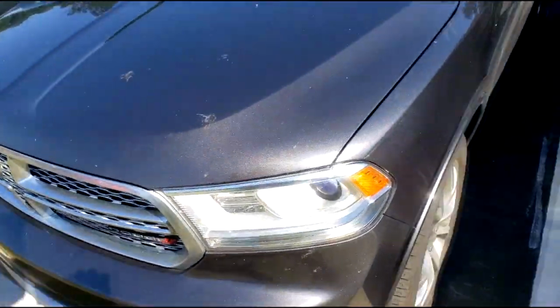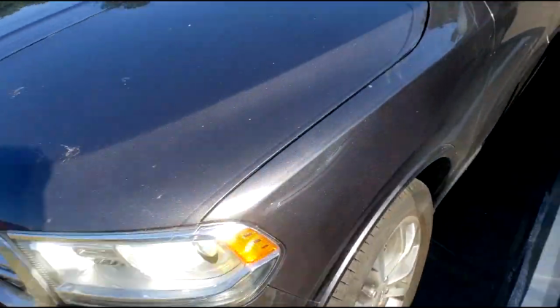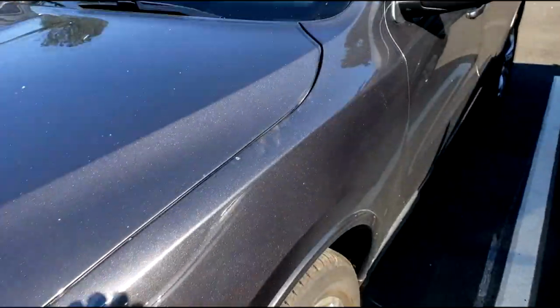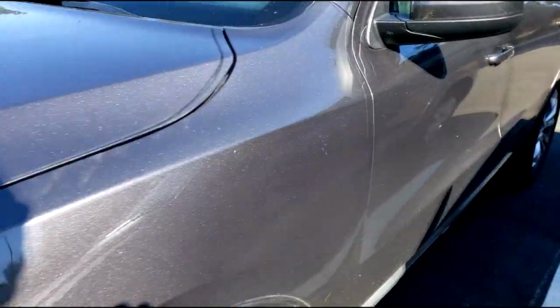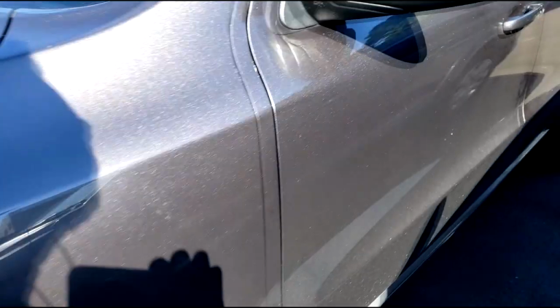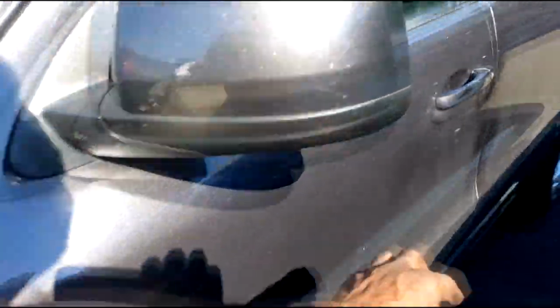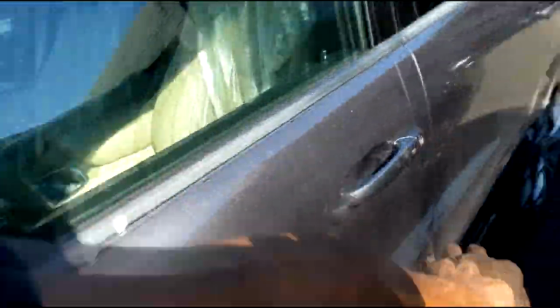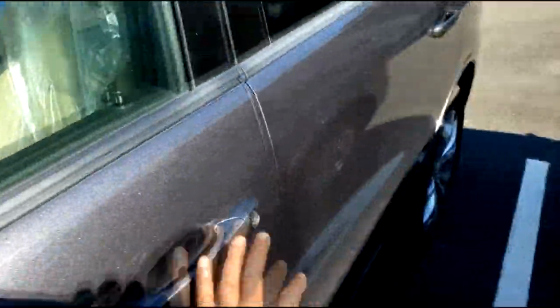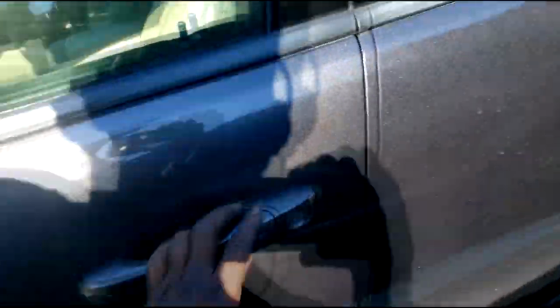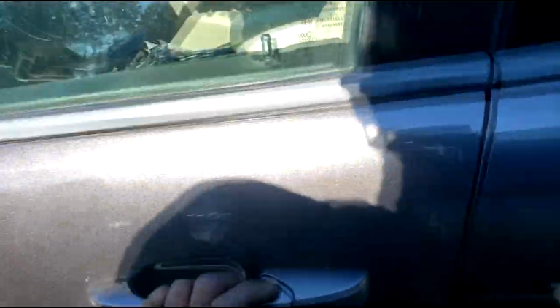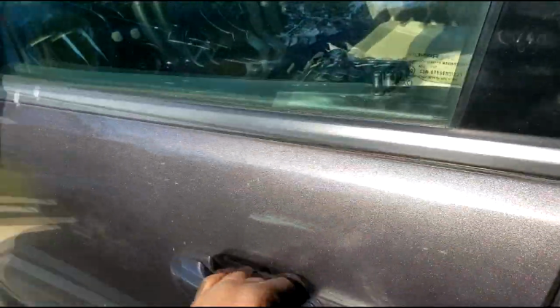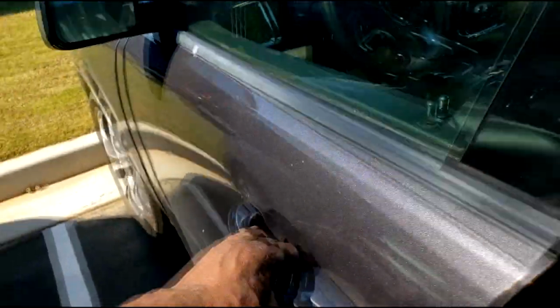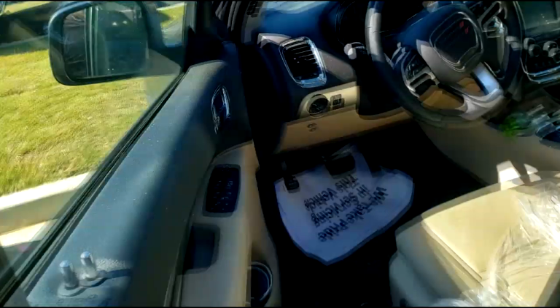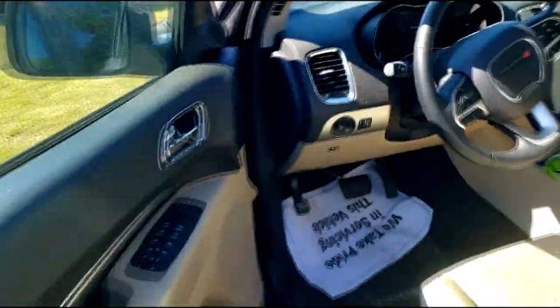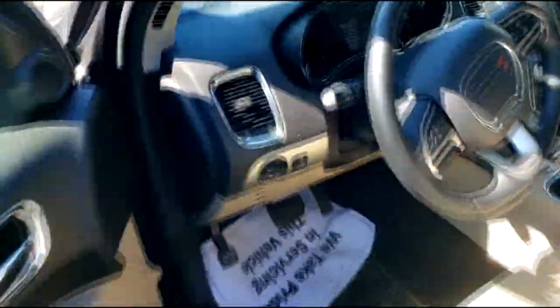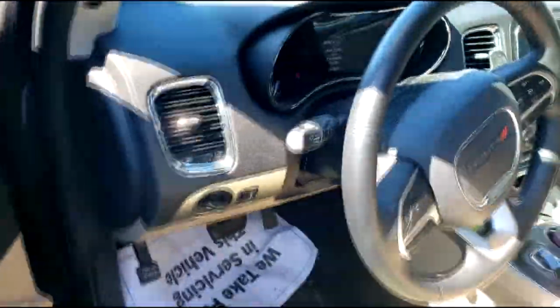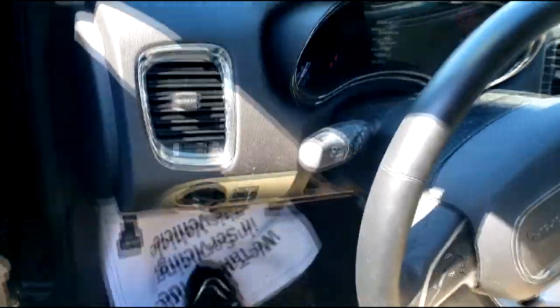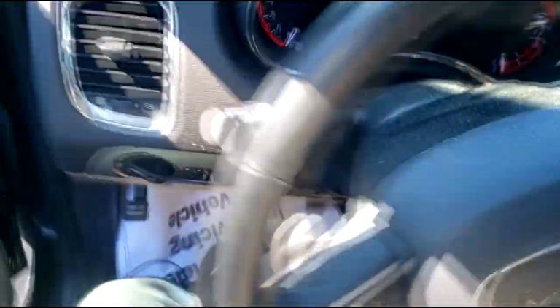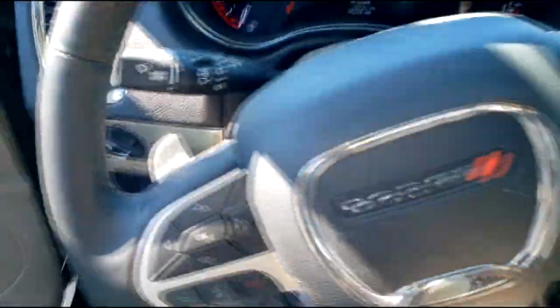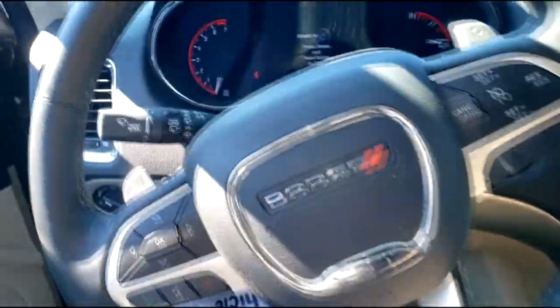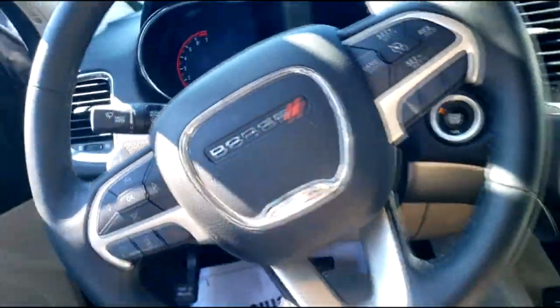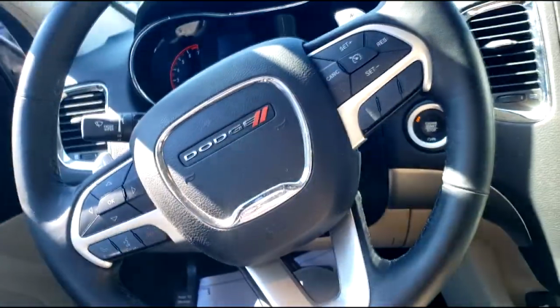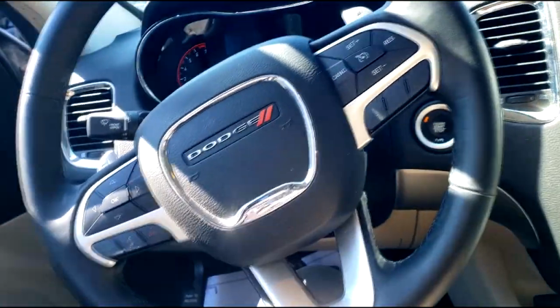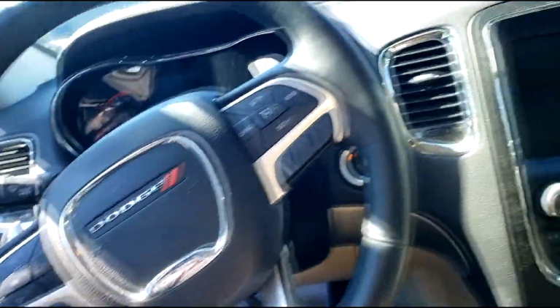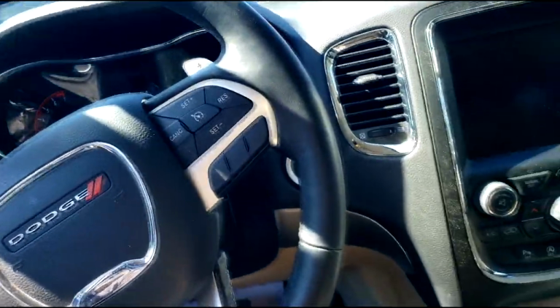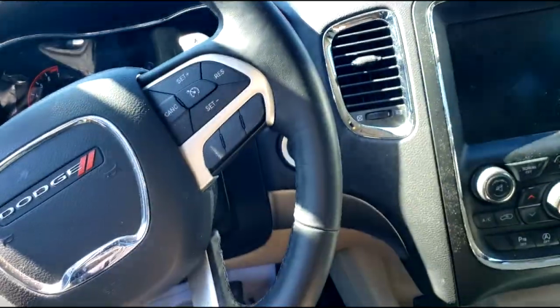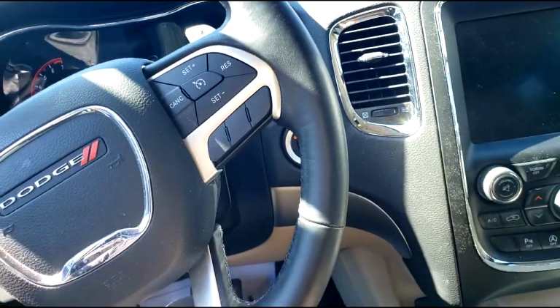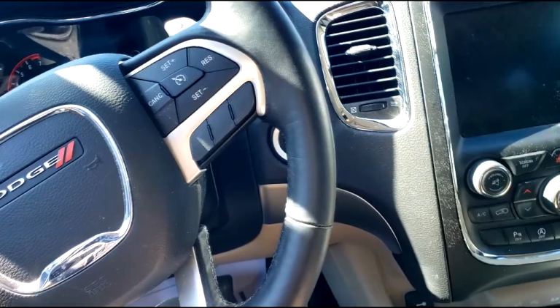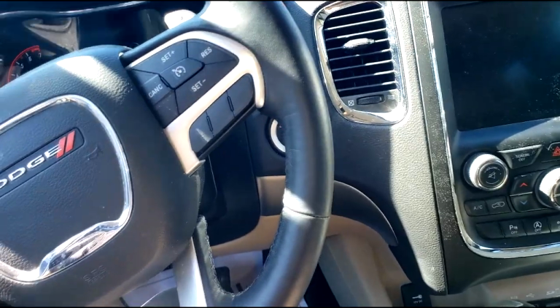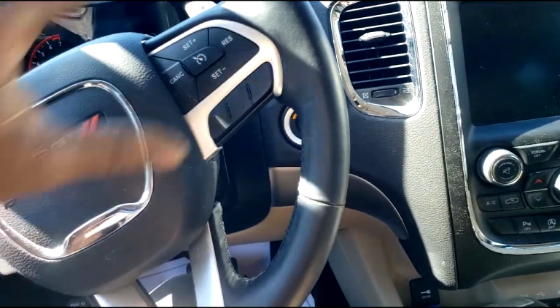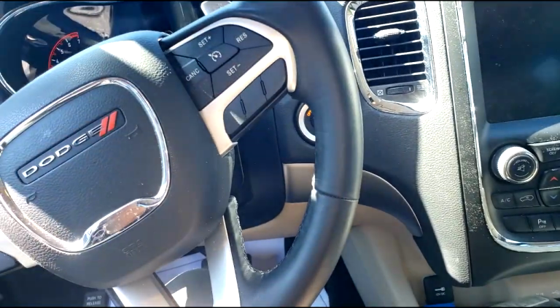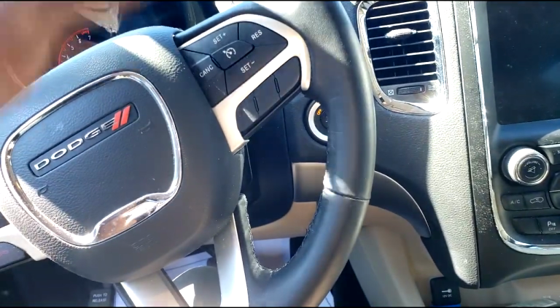Welcome and welcome back to the channel guys. This is a Dodge Durango, 2017 model — y'all know what that means.